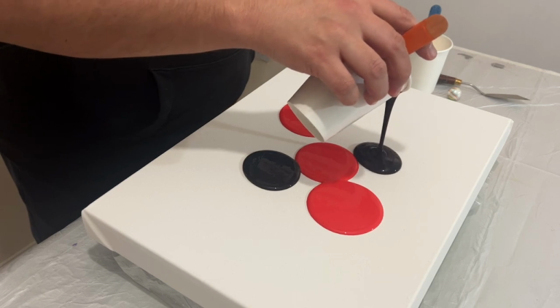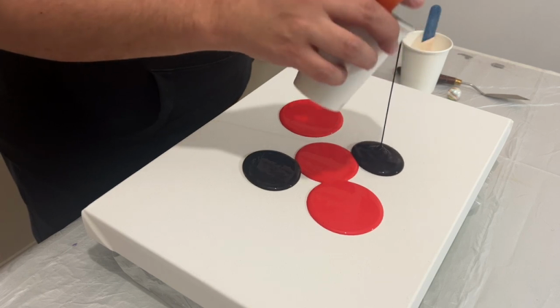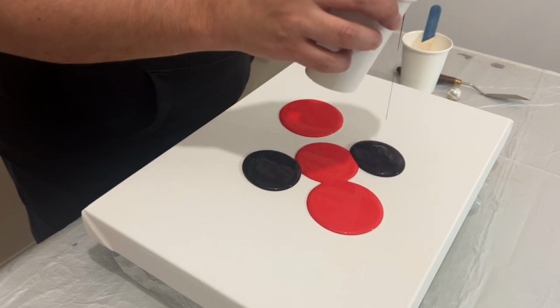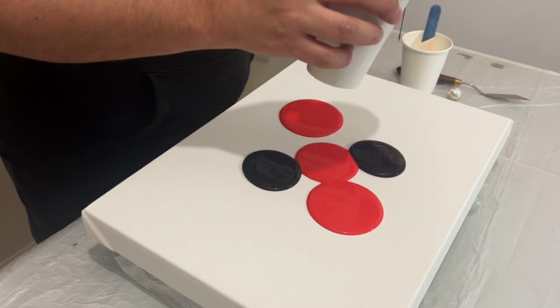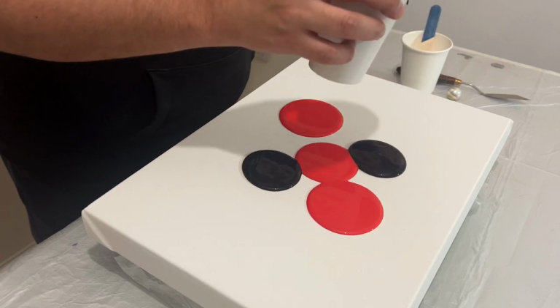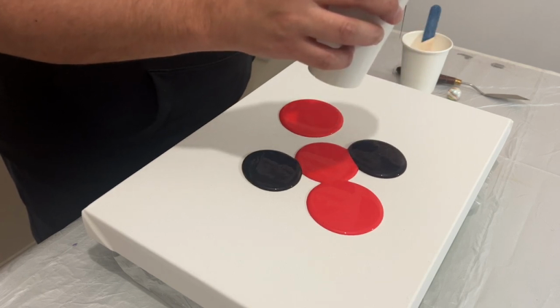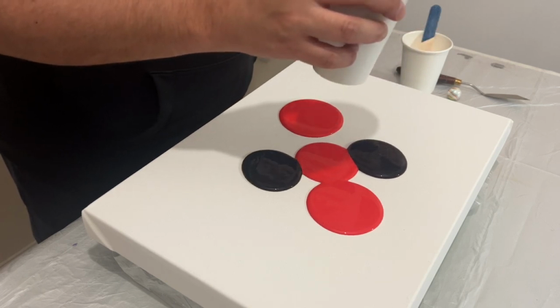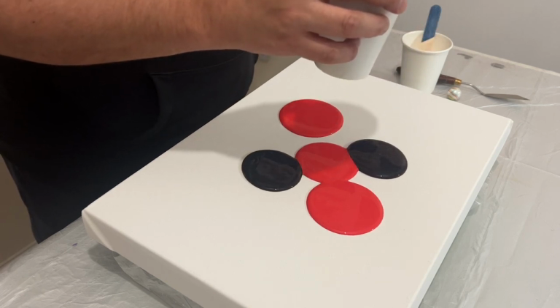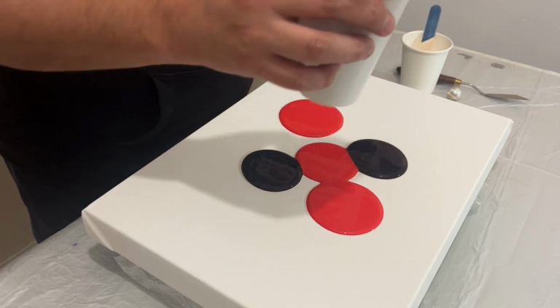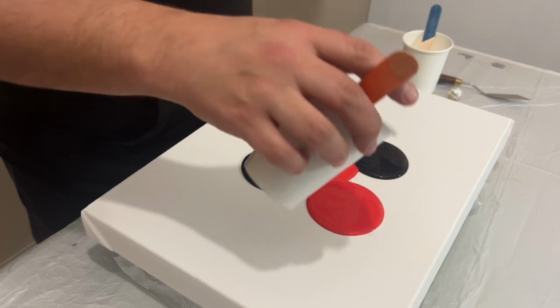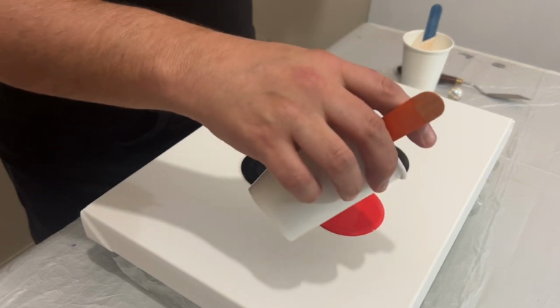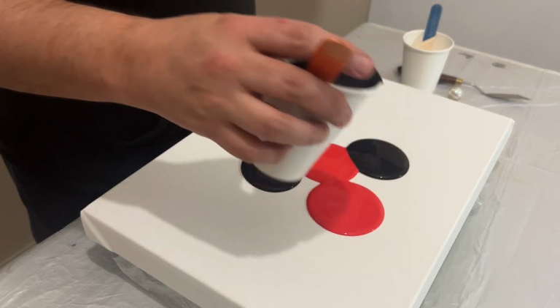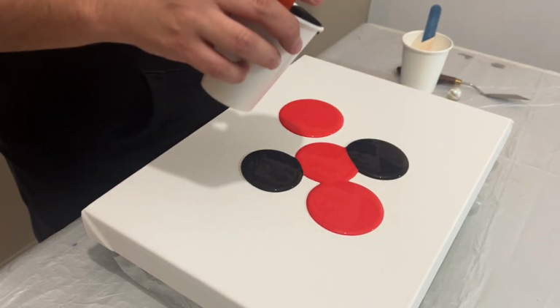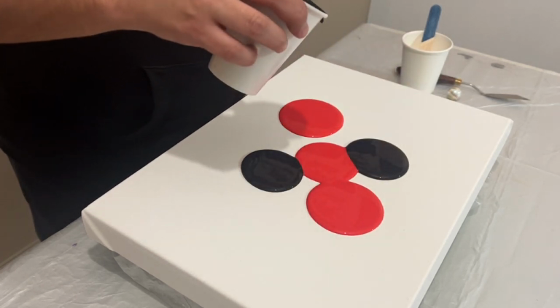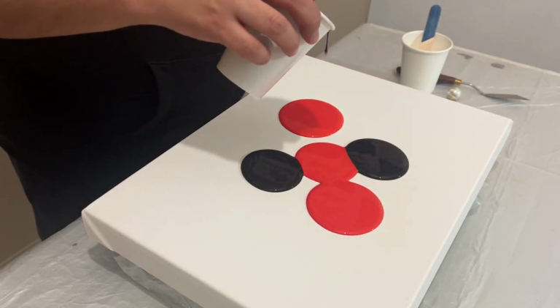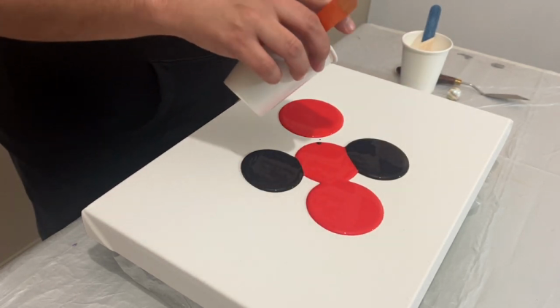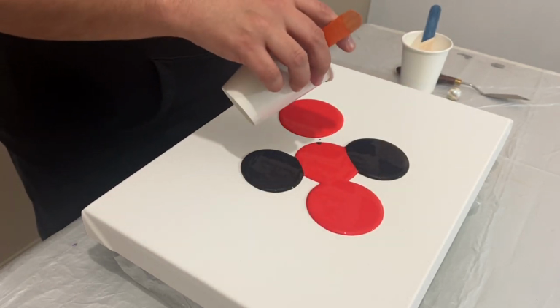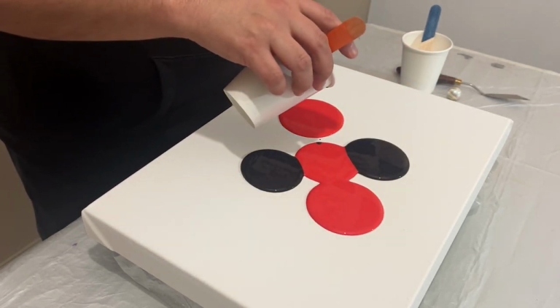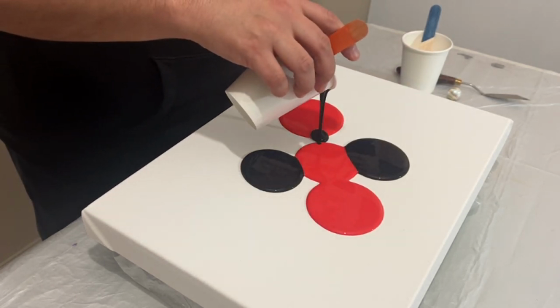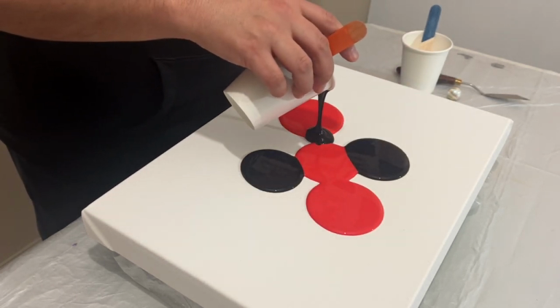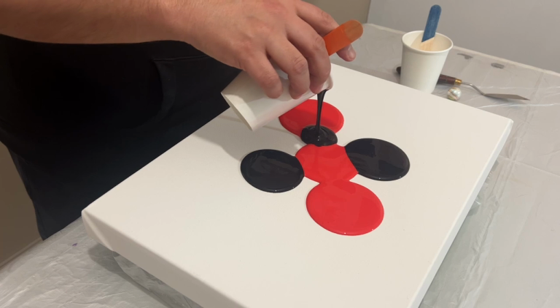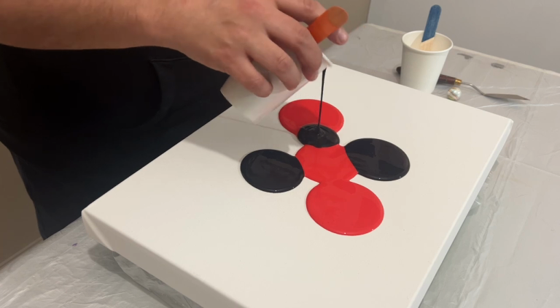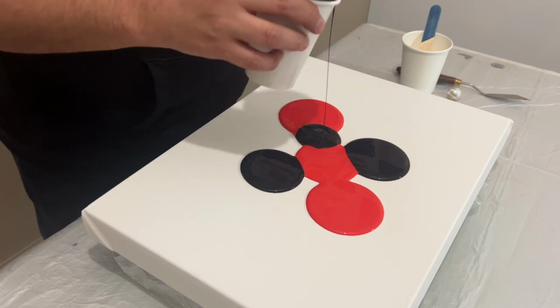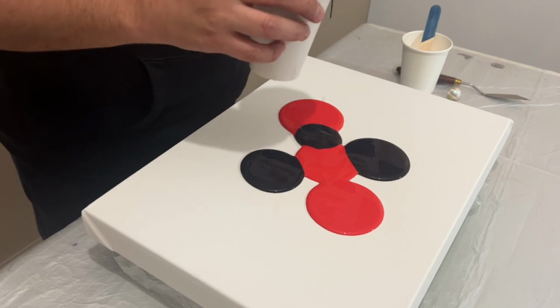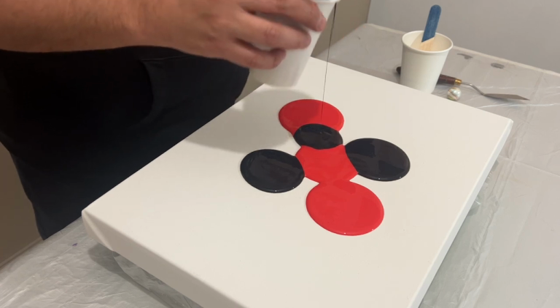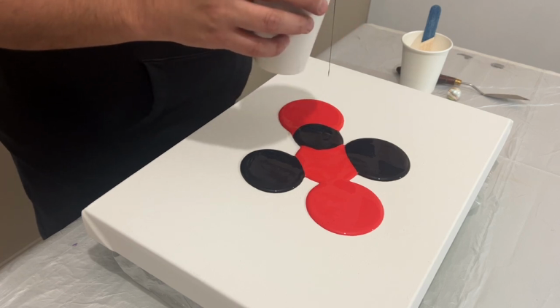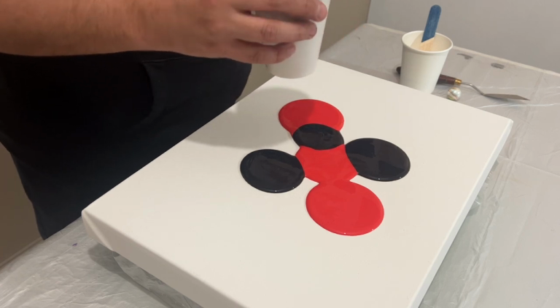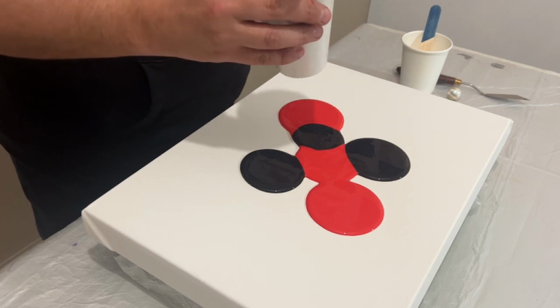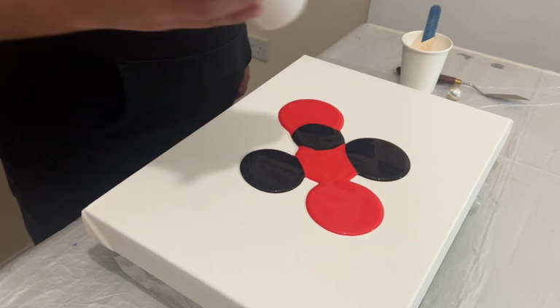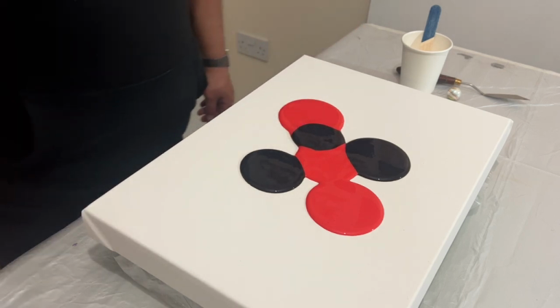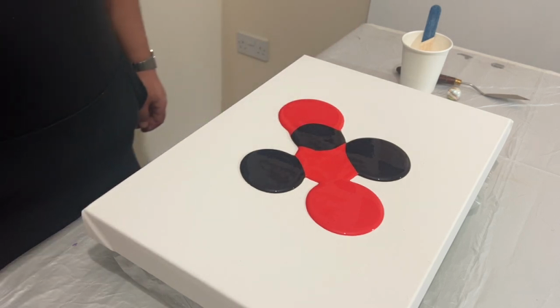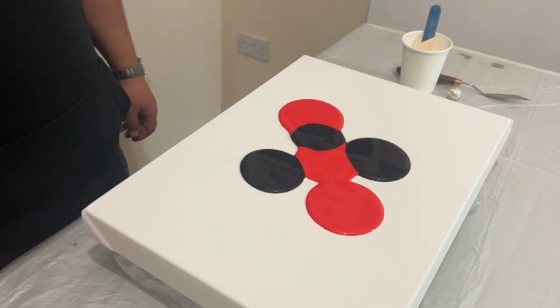The black that I'm using is Lamp Black by Amsterdam, and I love this kind of black. It's my go-to black, and I think it will really contrast well with that red.